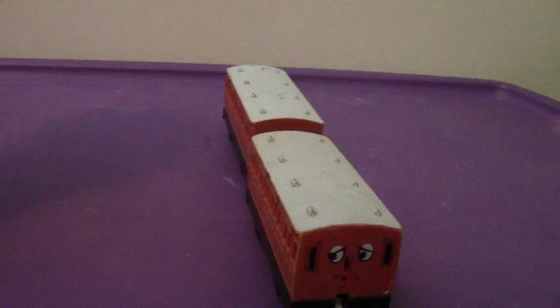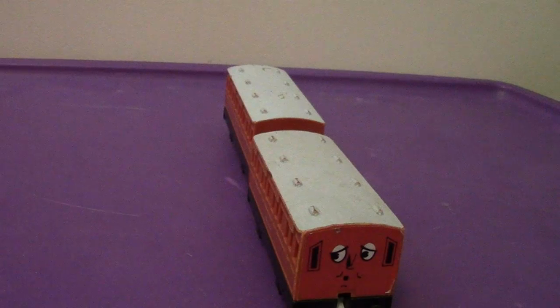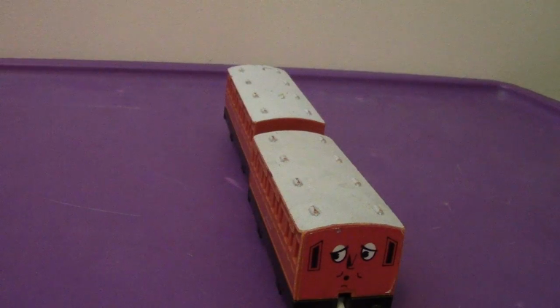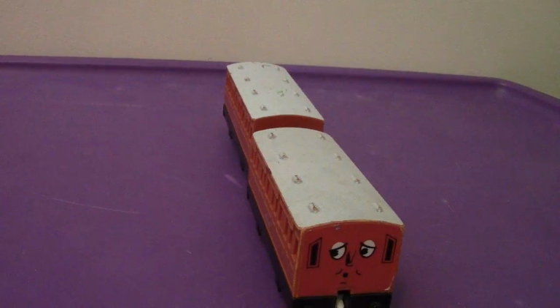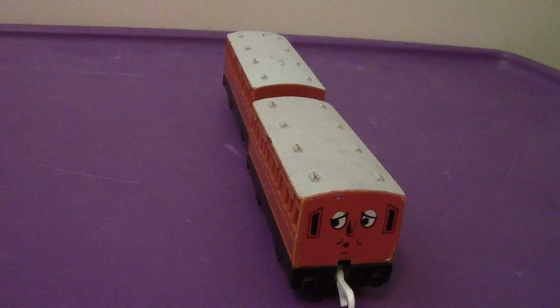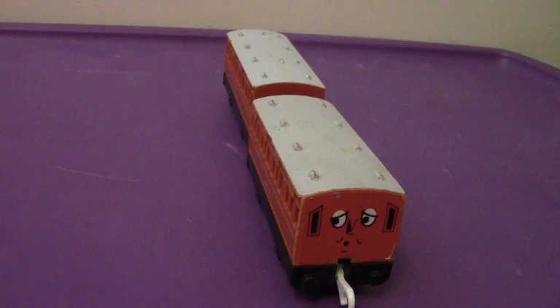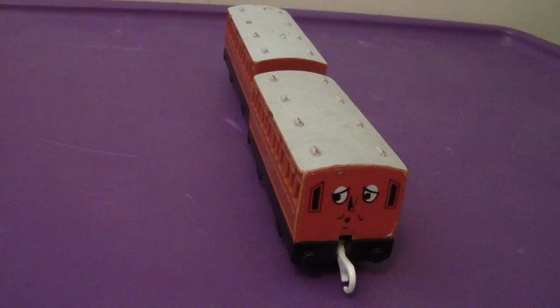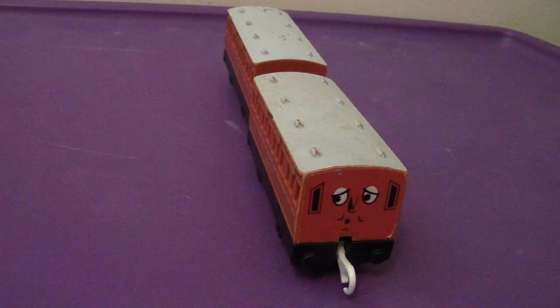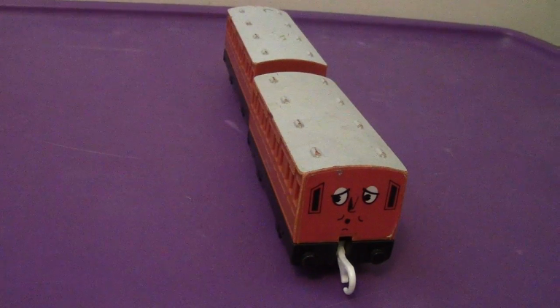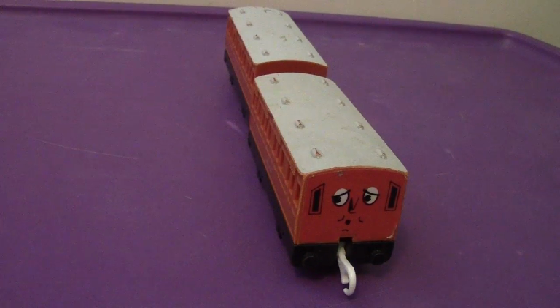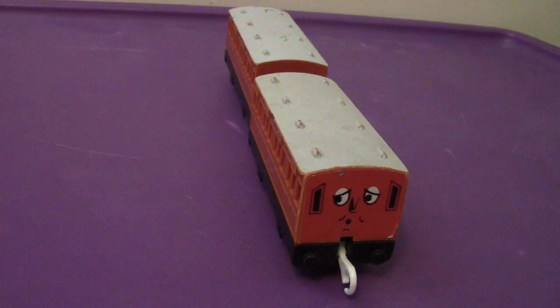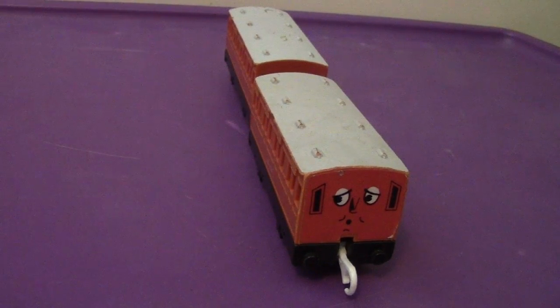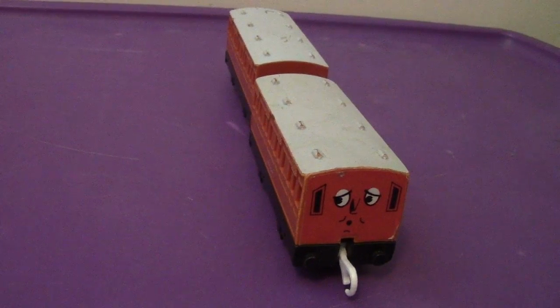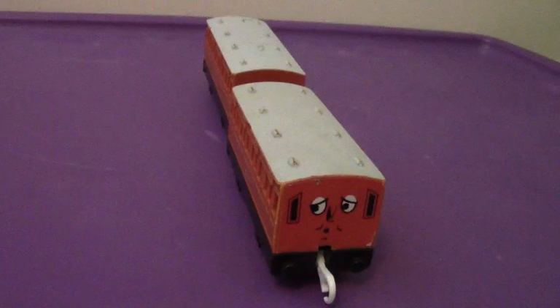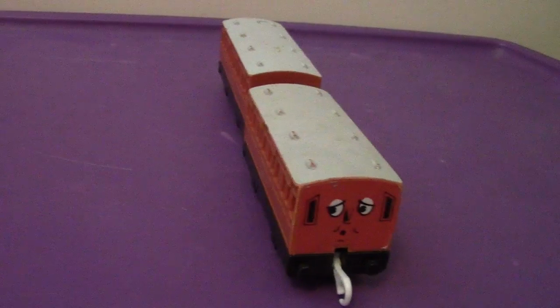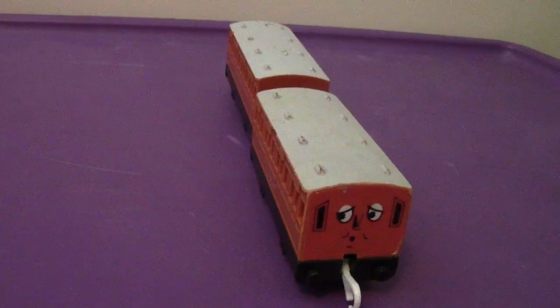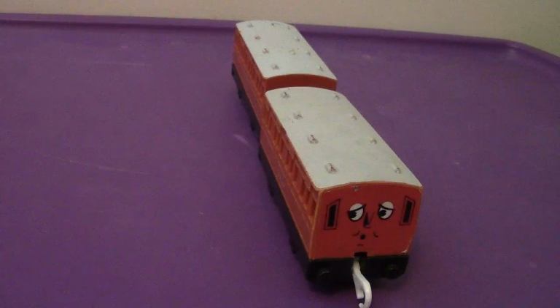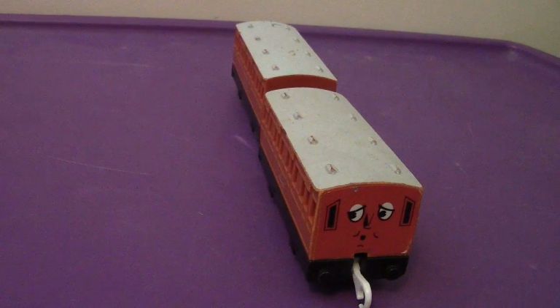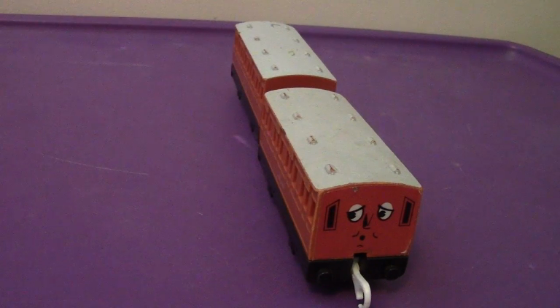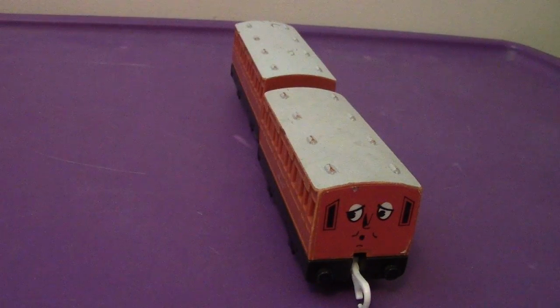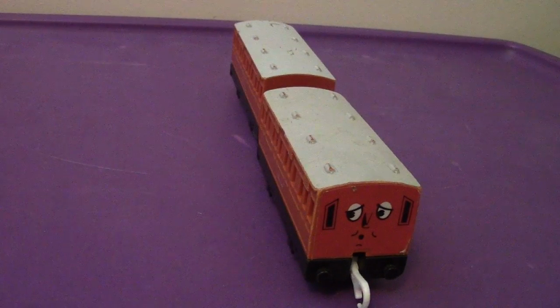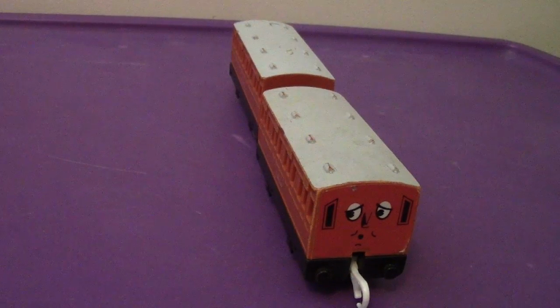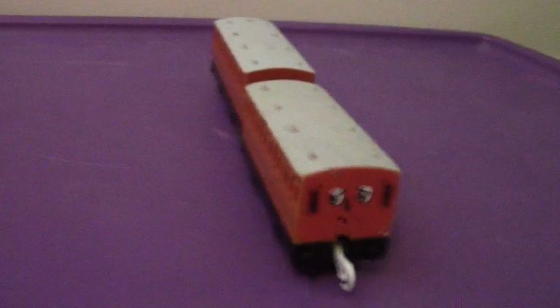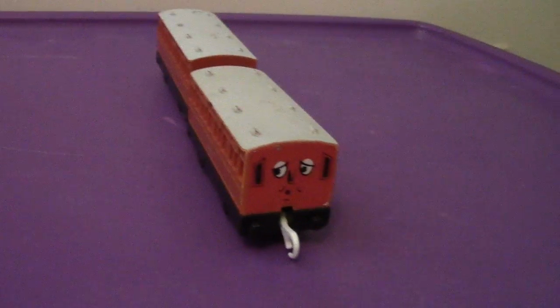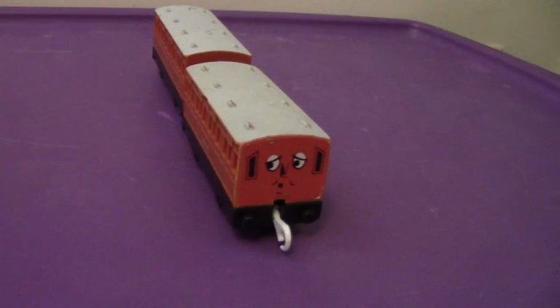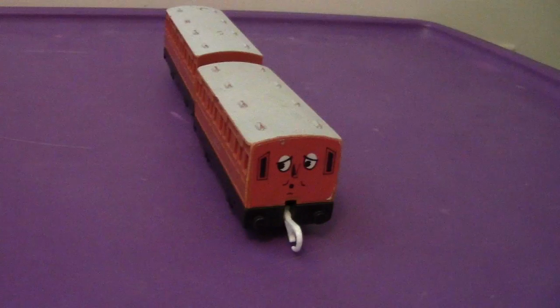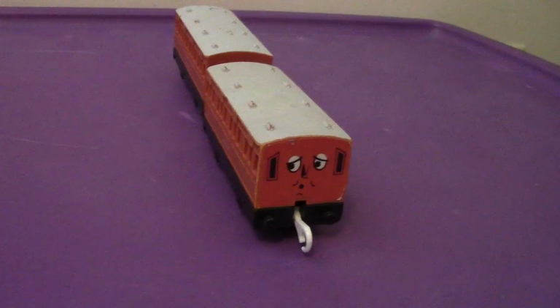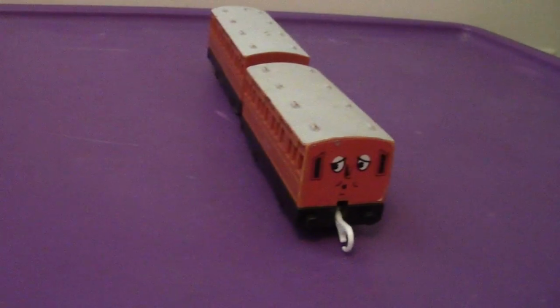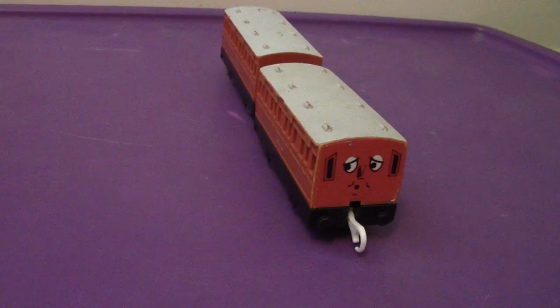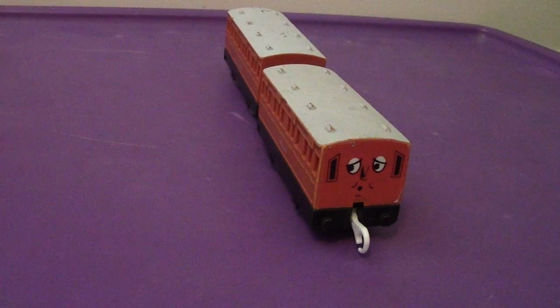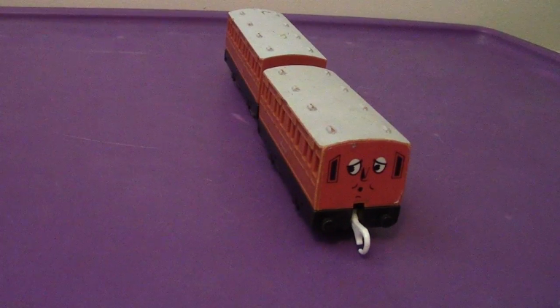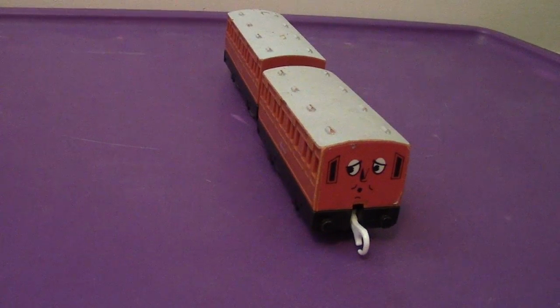All in all, Annie and Clarabel are very cool. I hope that in the new special that comes out next month, we get to find out the origins of Annie and Clarabel. They were given to Thomas after he rescued James with the breakdown train, but I'd like to know more — it'd be interesting.